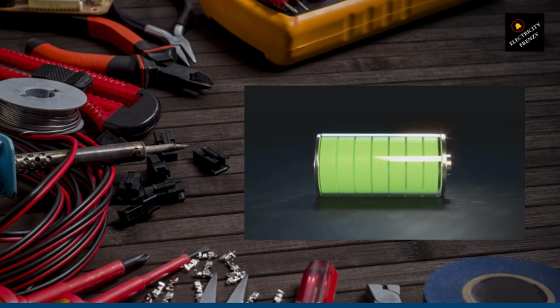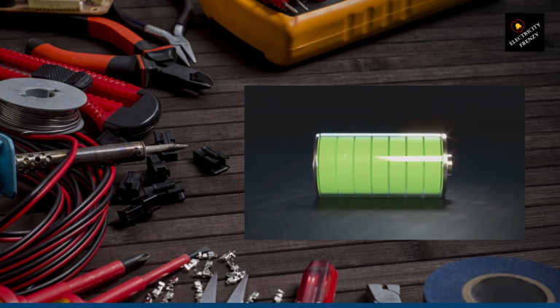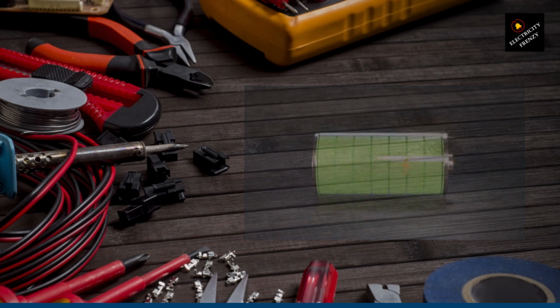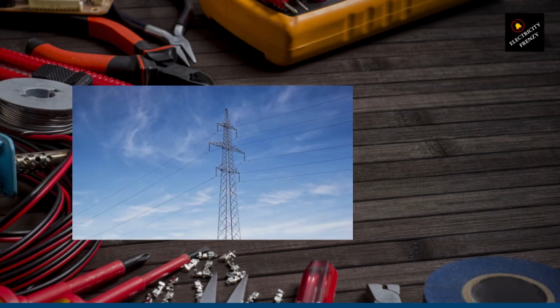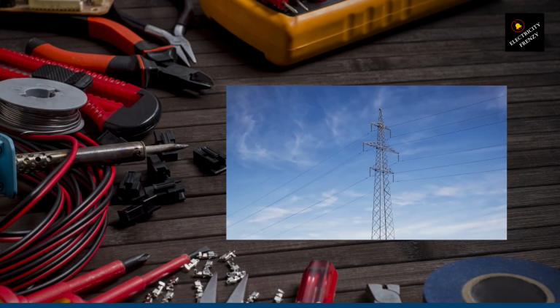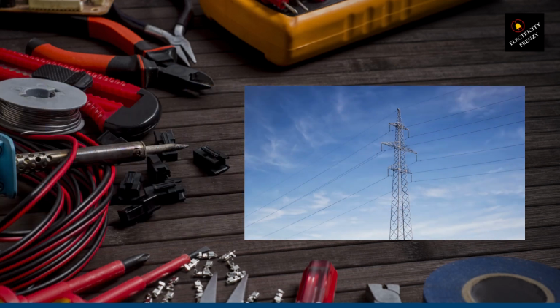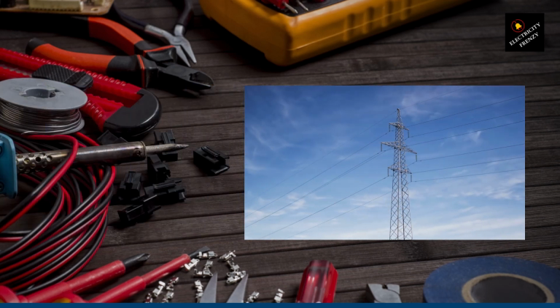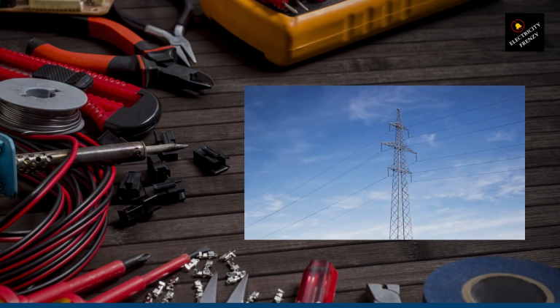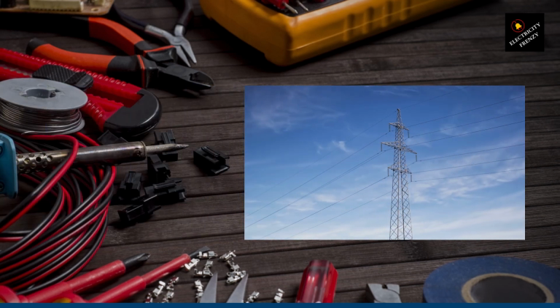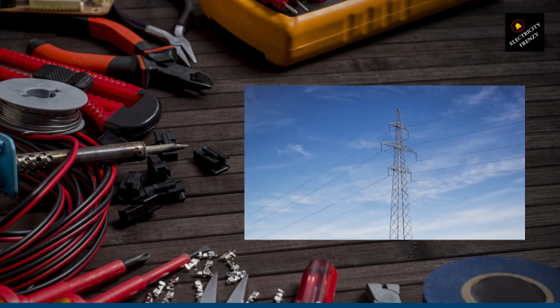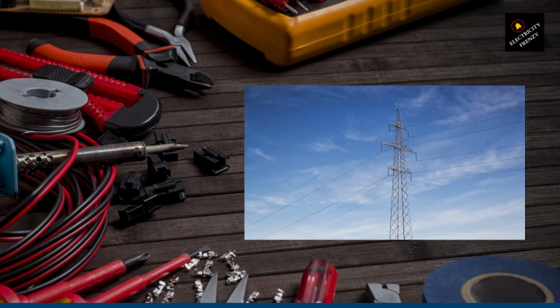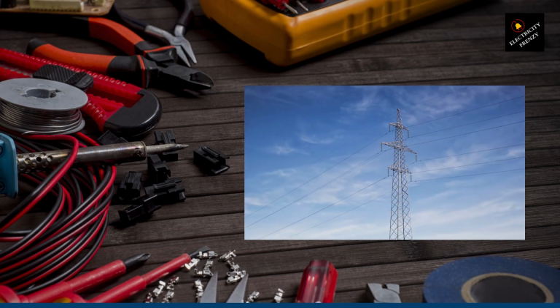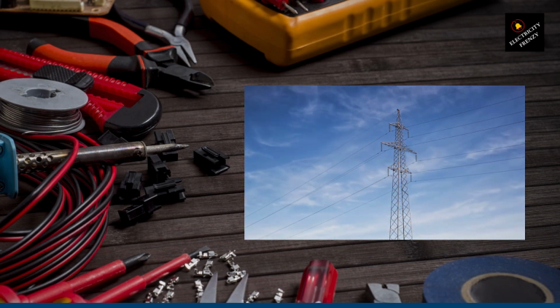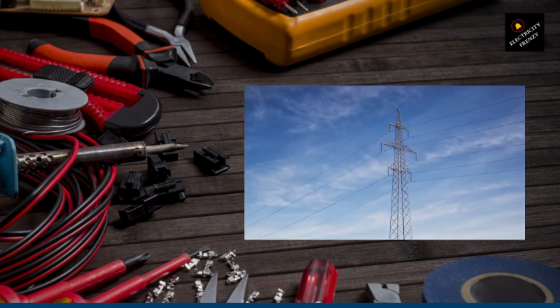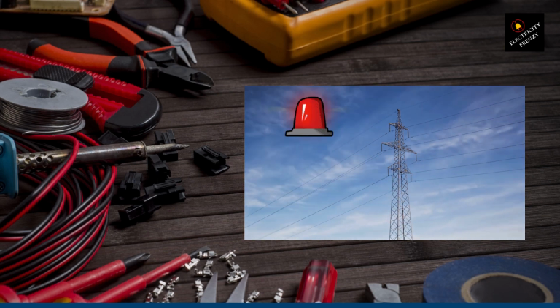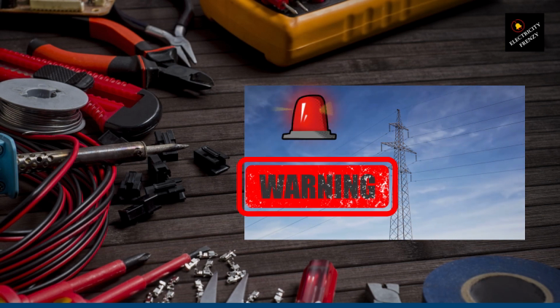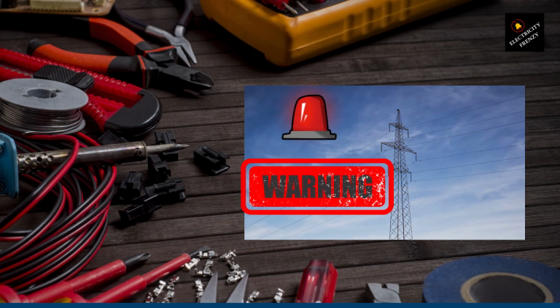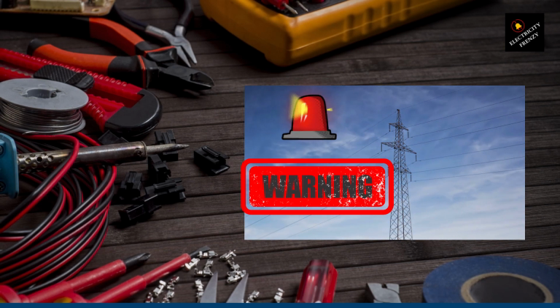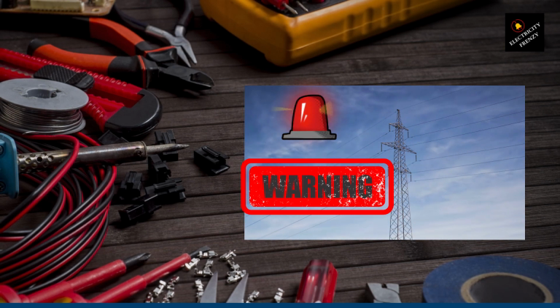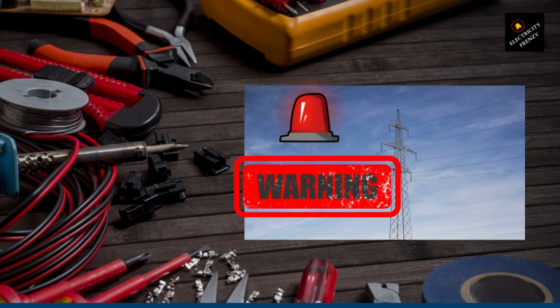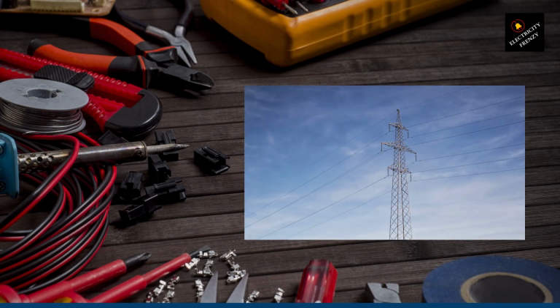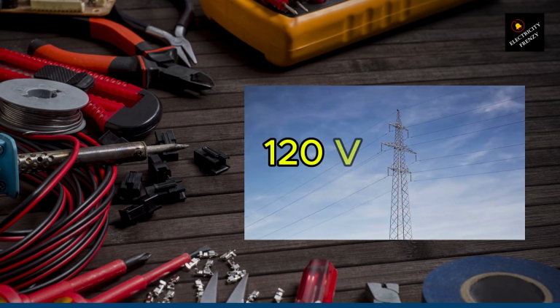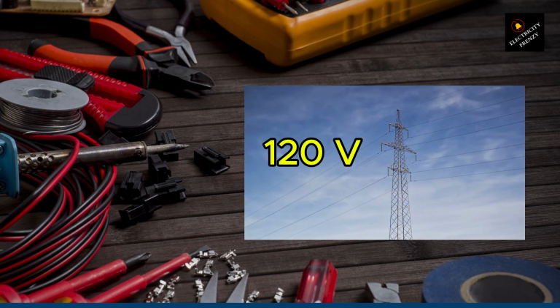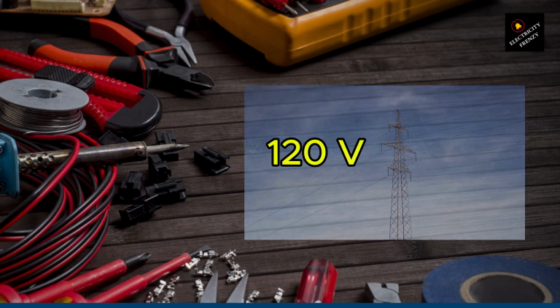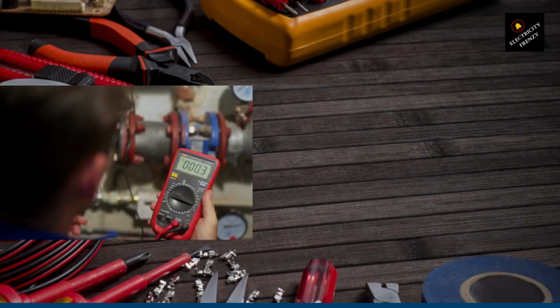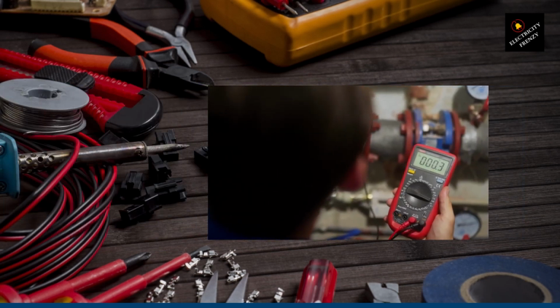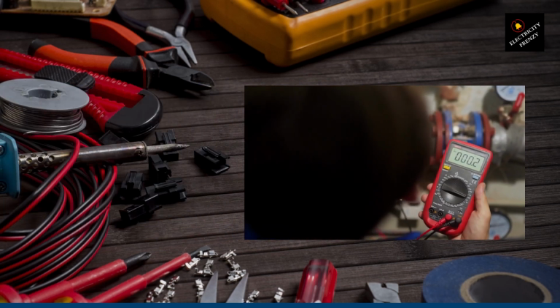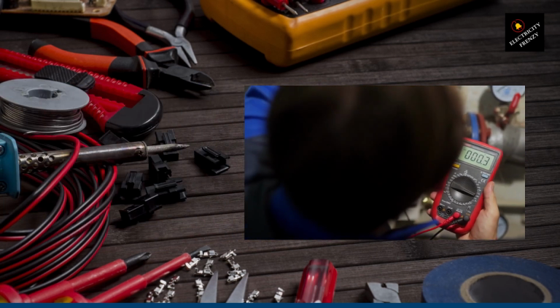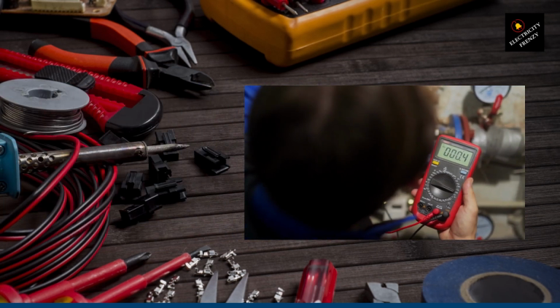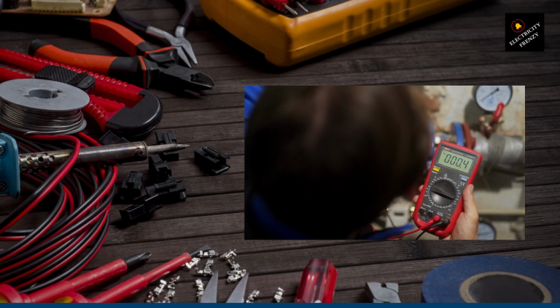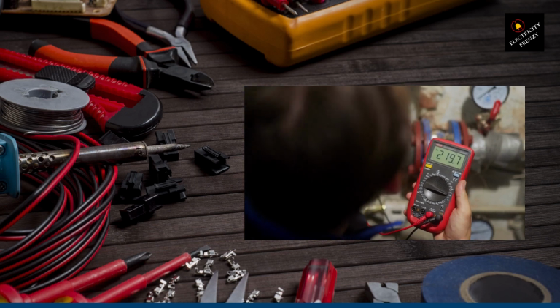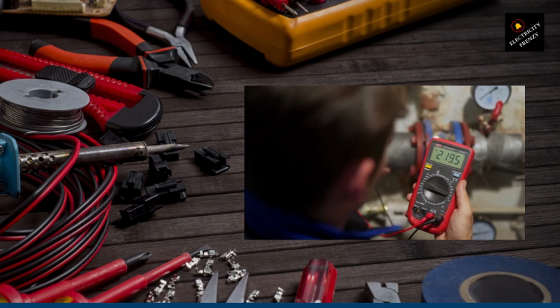As an electrical engineer, I've seen this issue crop up time and again. It occurs when the electrical voltage supplied to your home drops below the standard level, typically around 120 volts in the United States. And trust me, this drop in voltage can wreak havoc on your electrical devices and appliances.